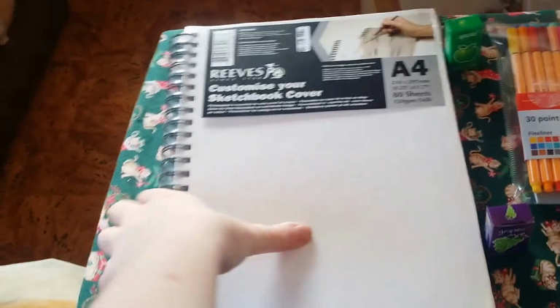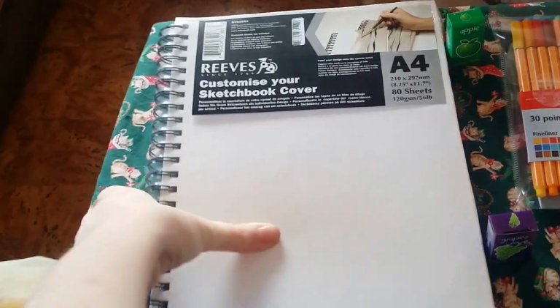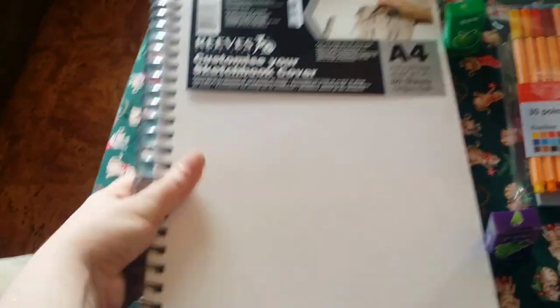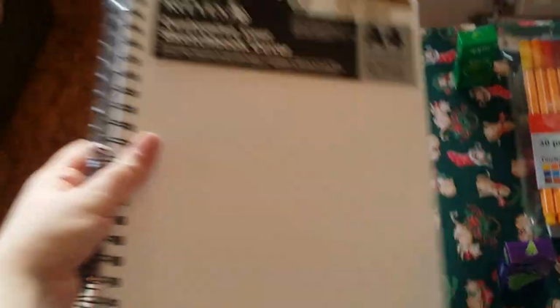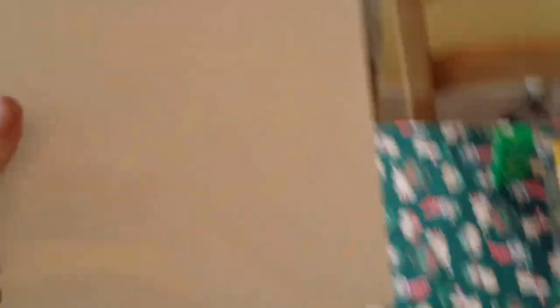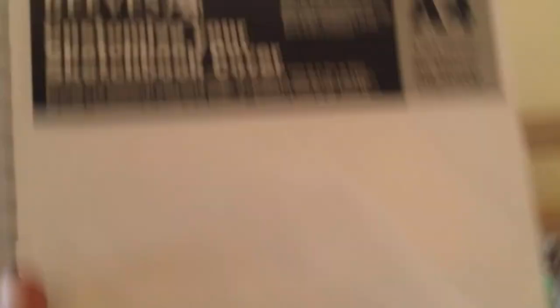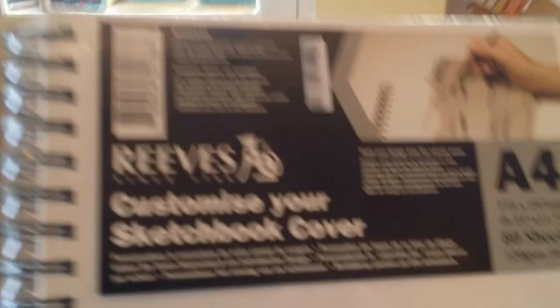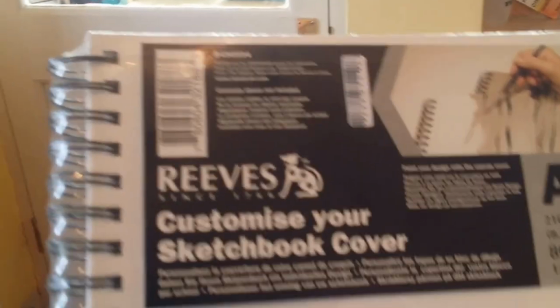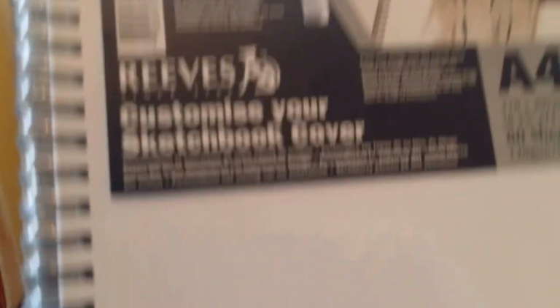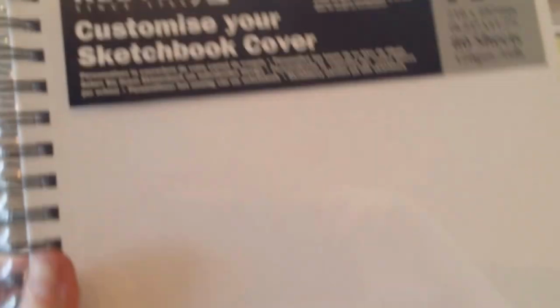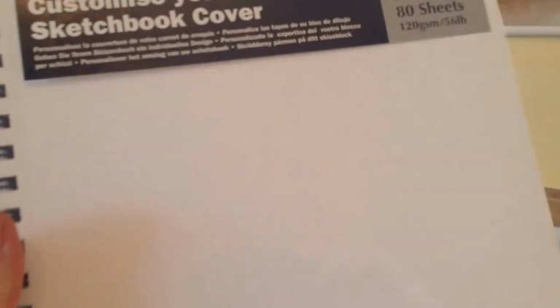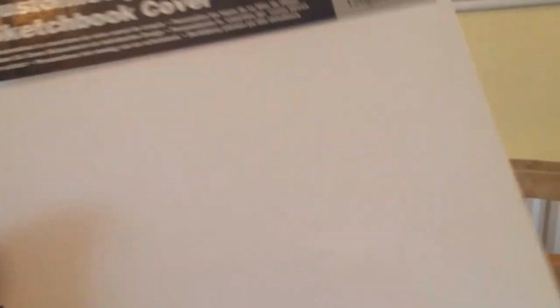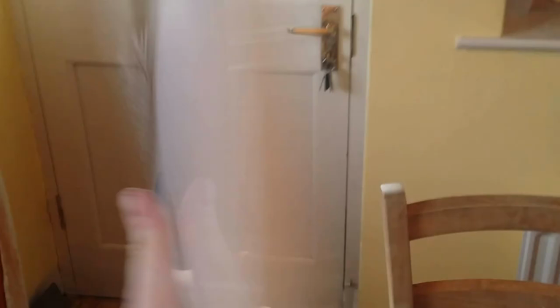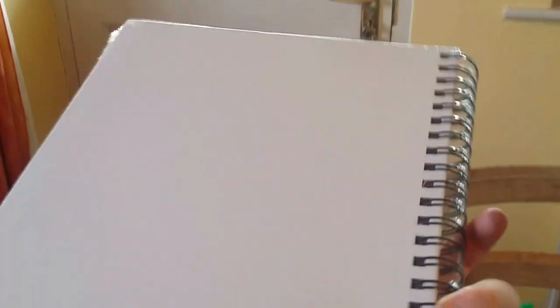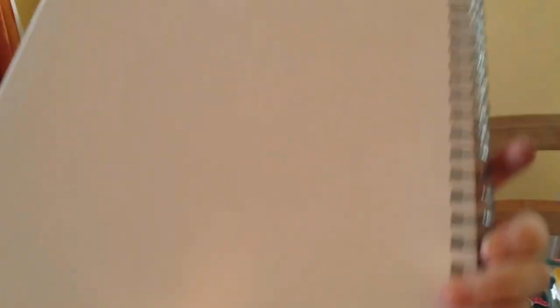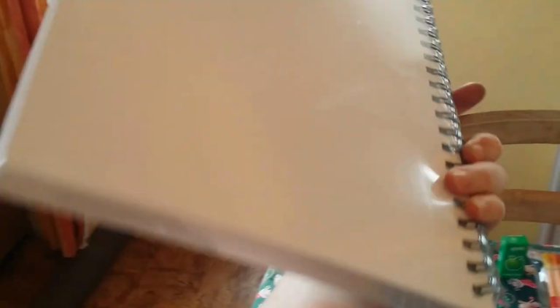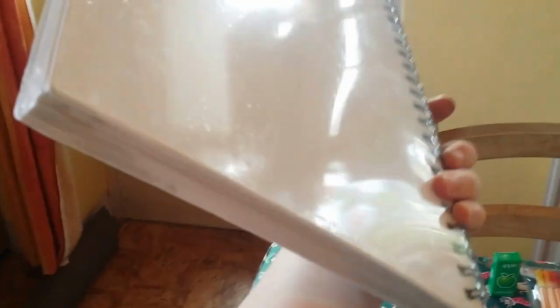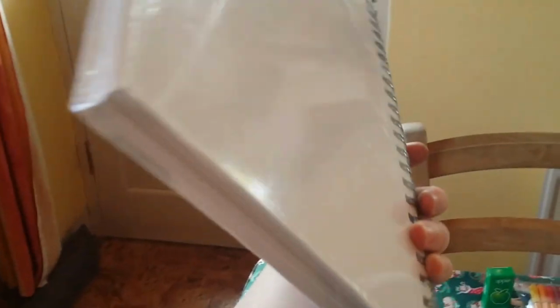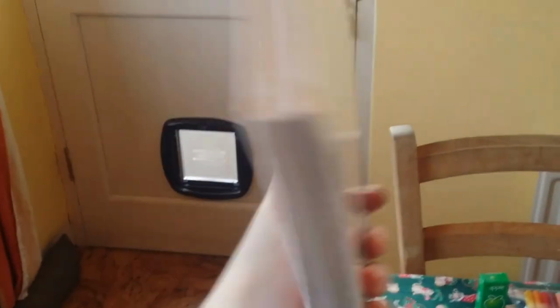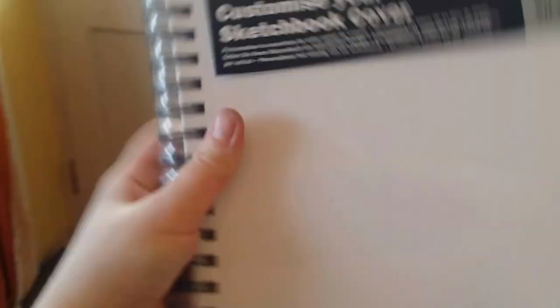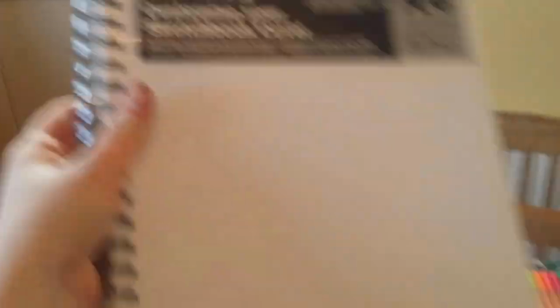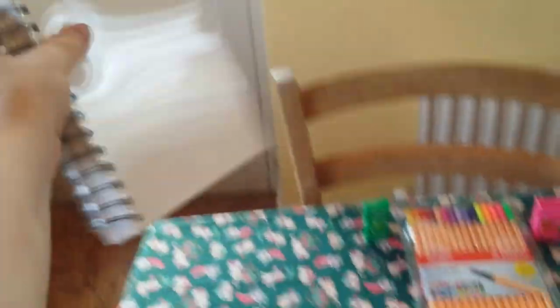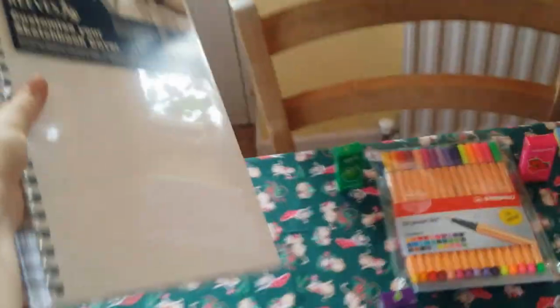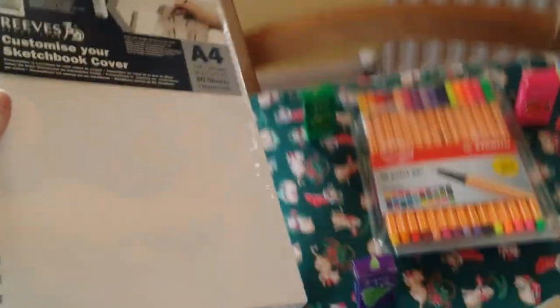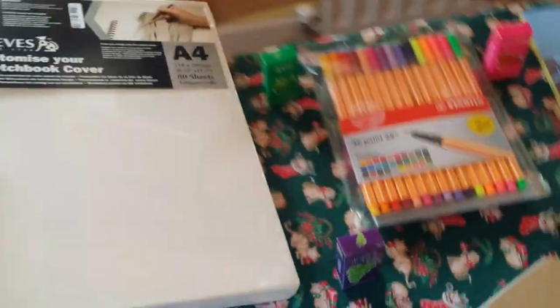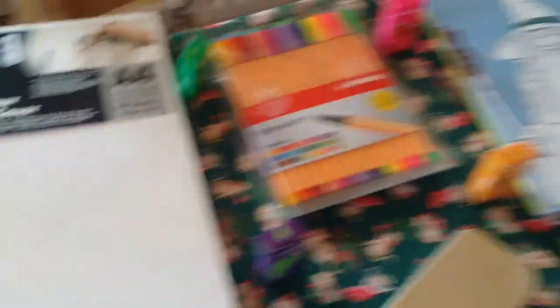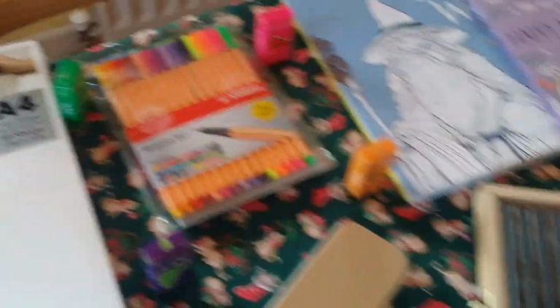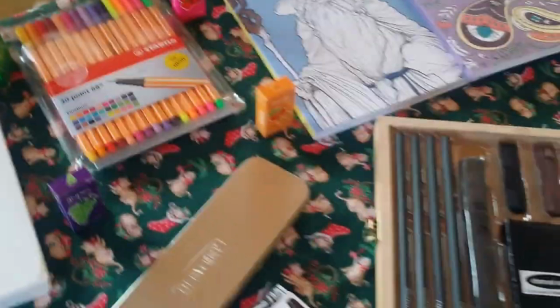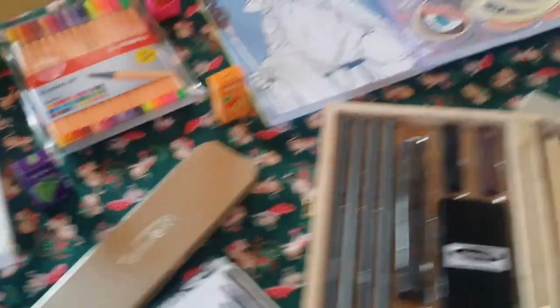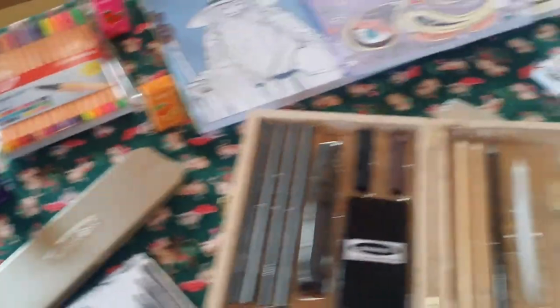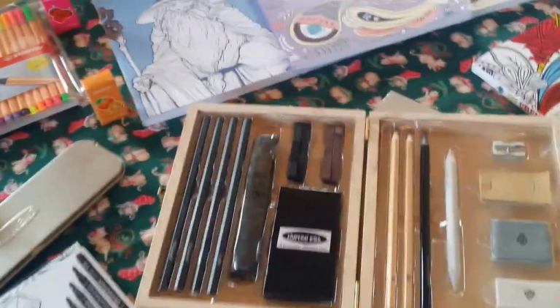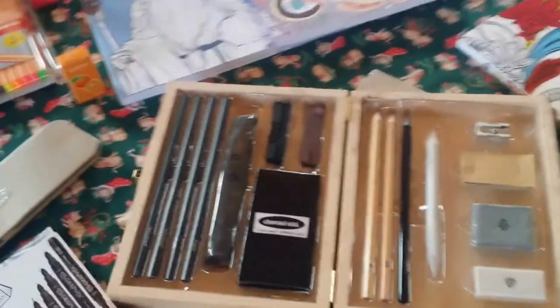And then I've got a Reeves Customize Your Sketchbook cover, so that's going to be cool — front and back to do. That should be sweet.